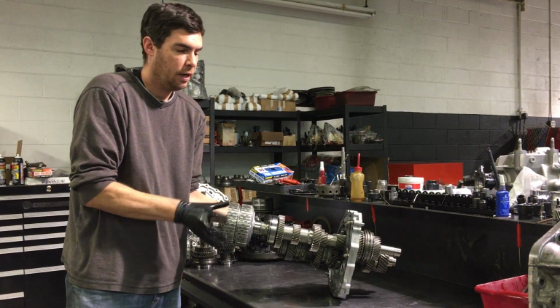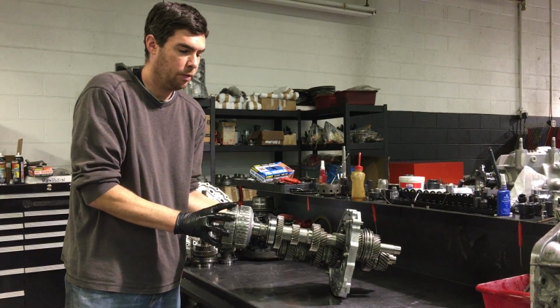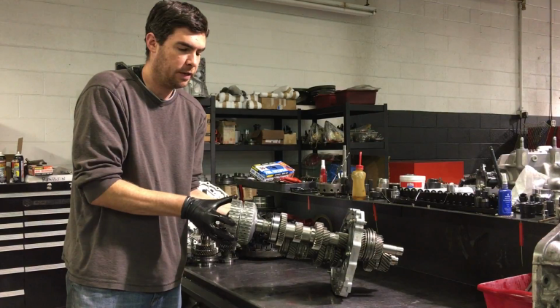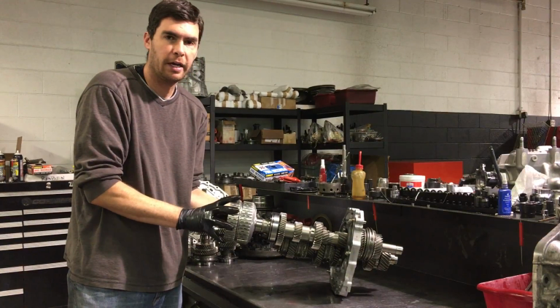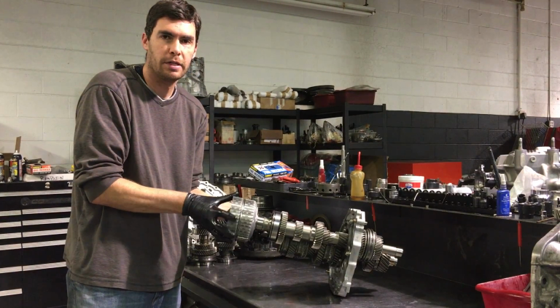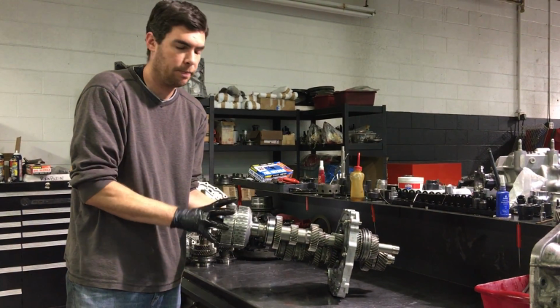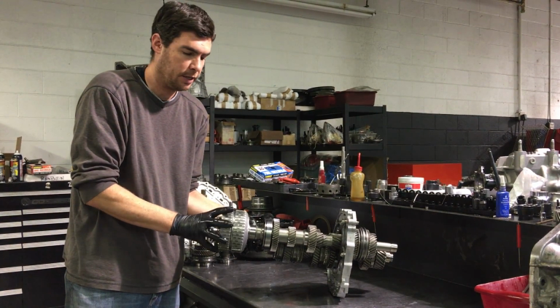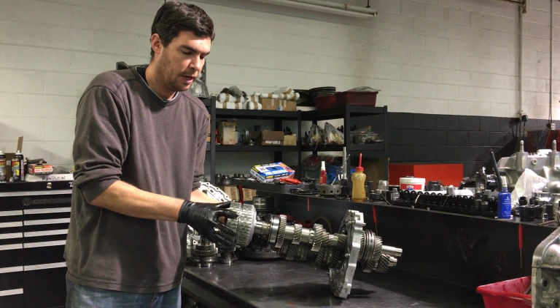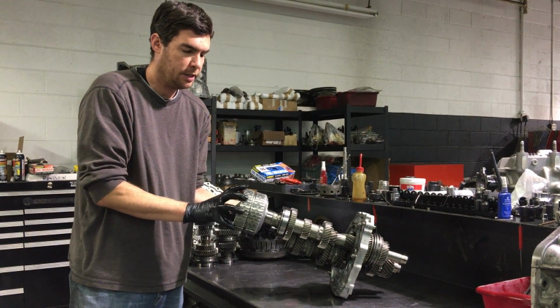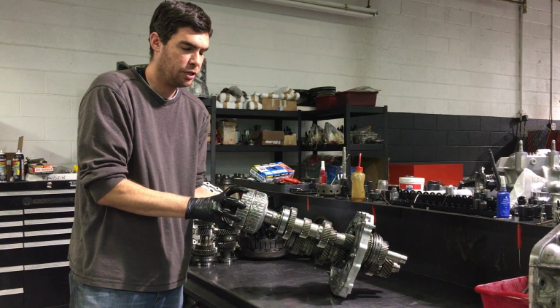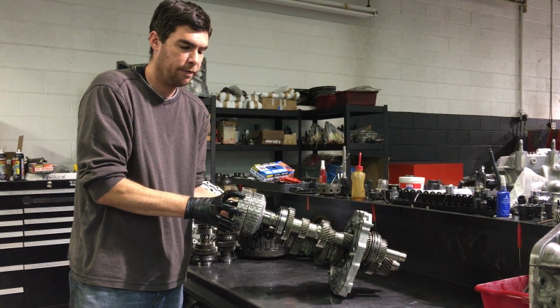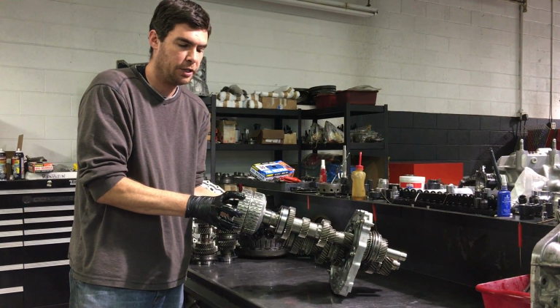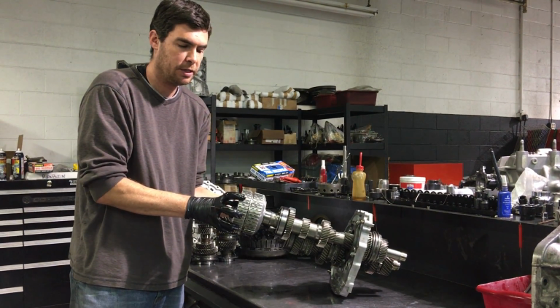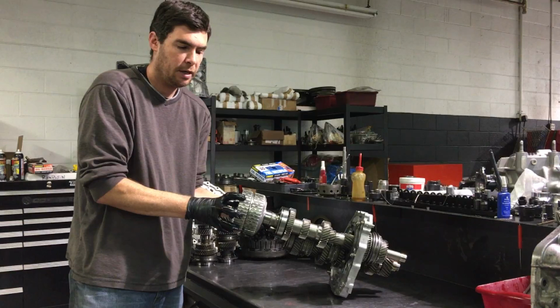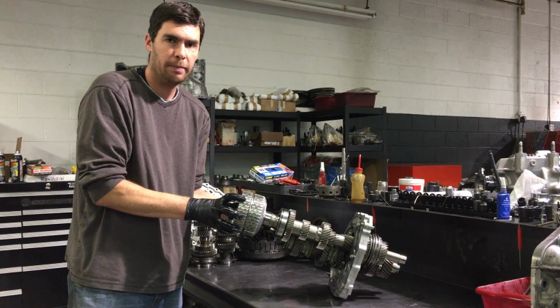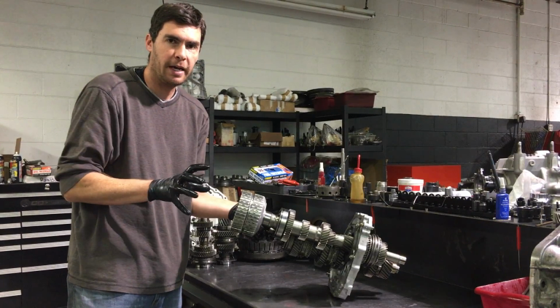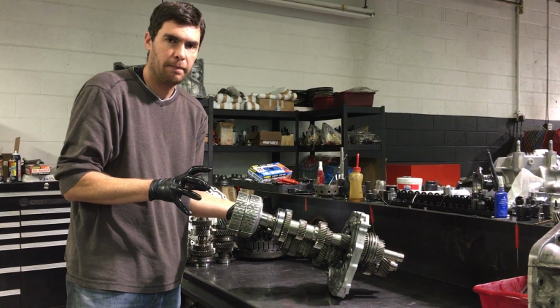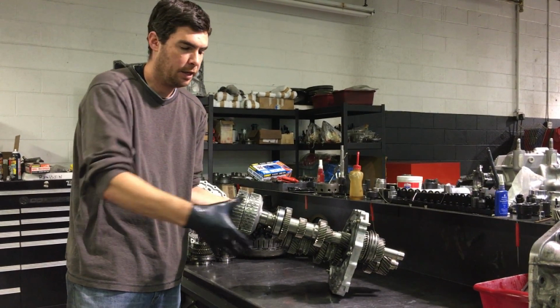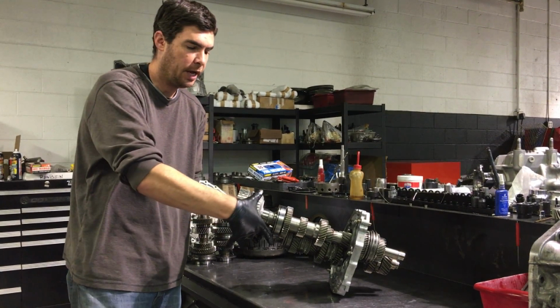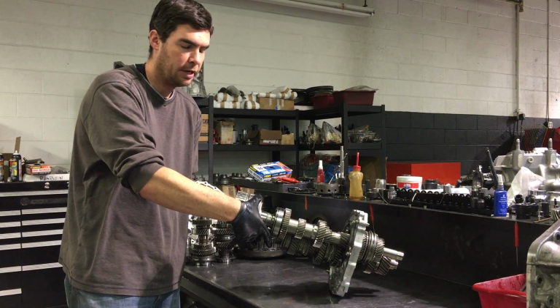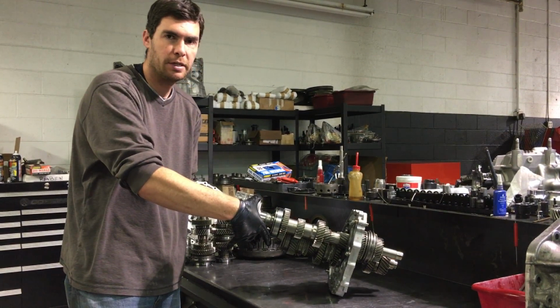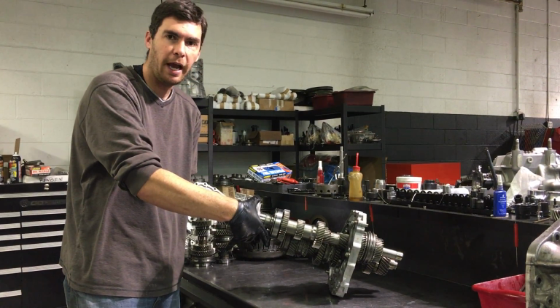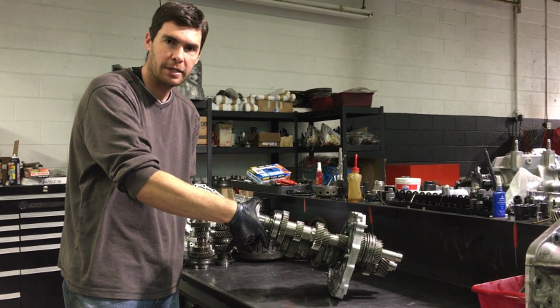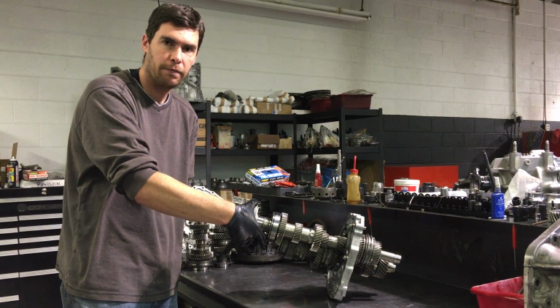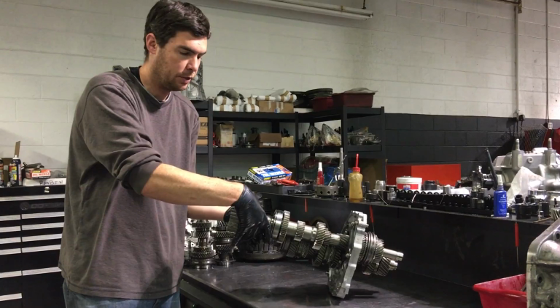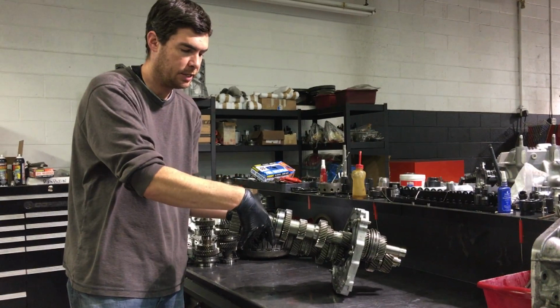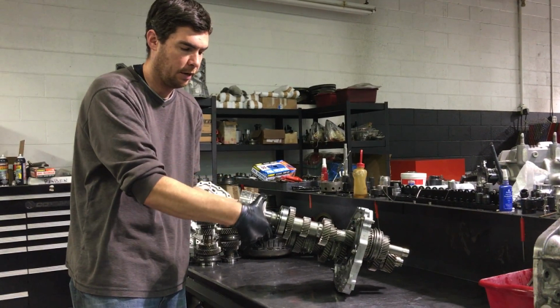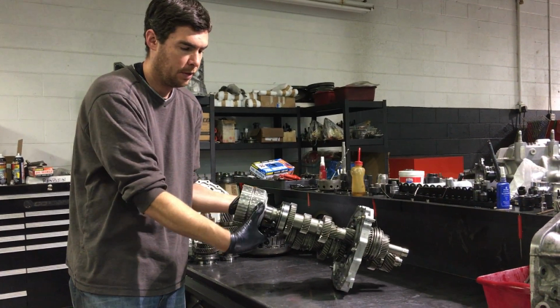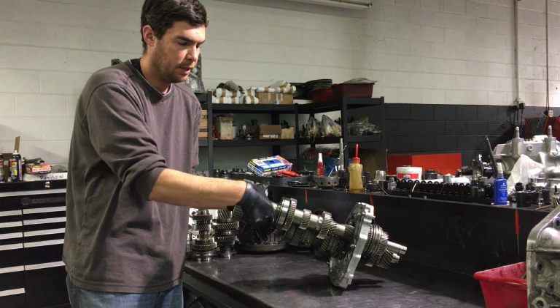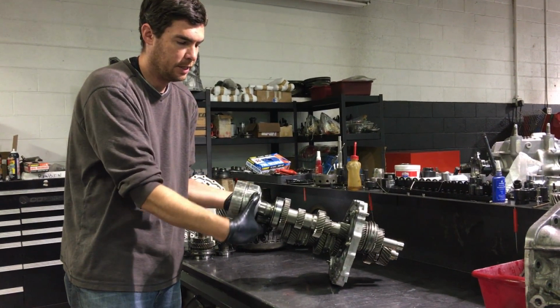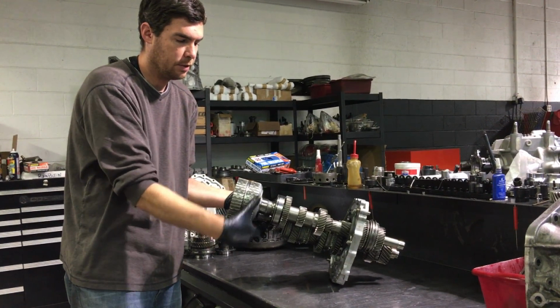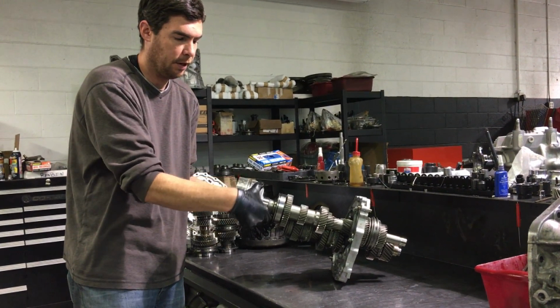When we shift into second, what the system simply does is it takes pressure away from the clutches on the B basket and then applies the clutches on the A basket to engage second gear. So you see second gear is moving now.